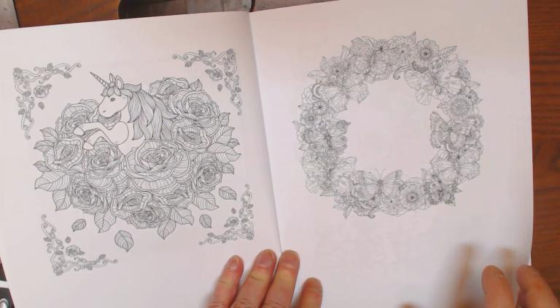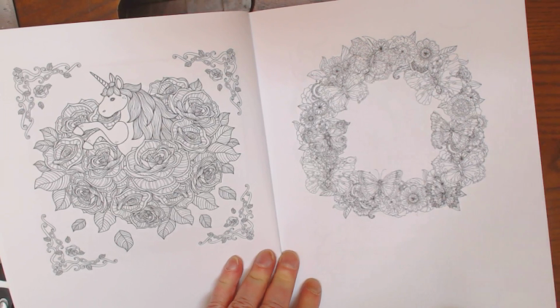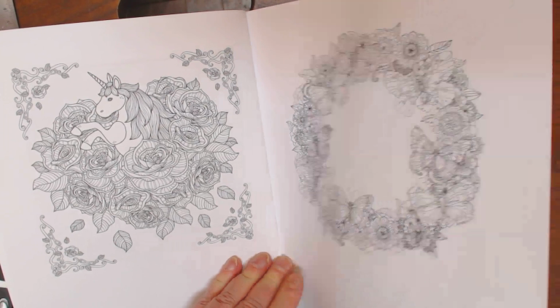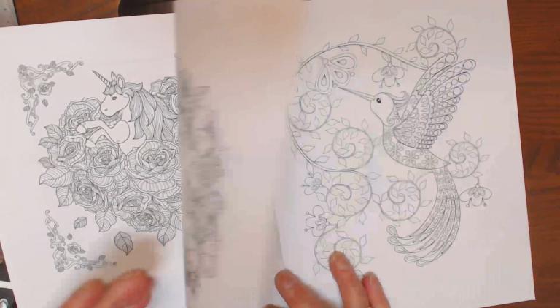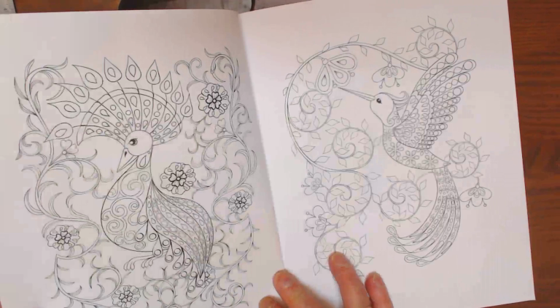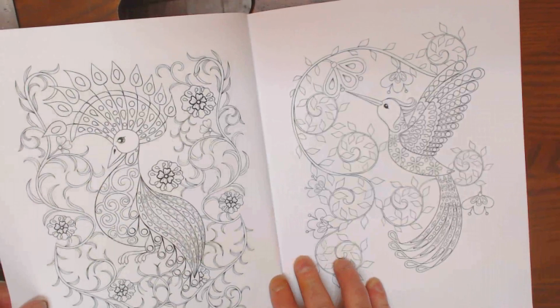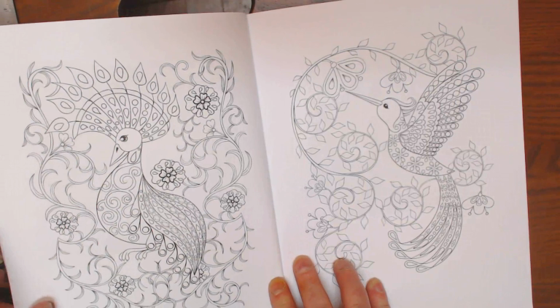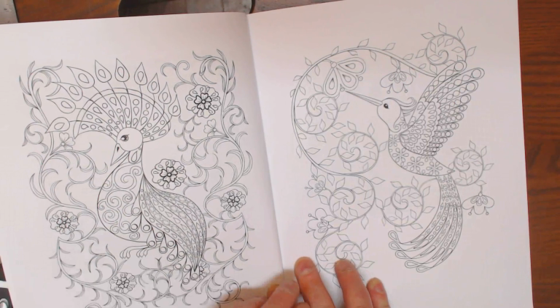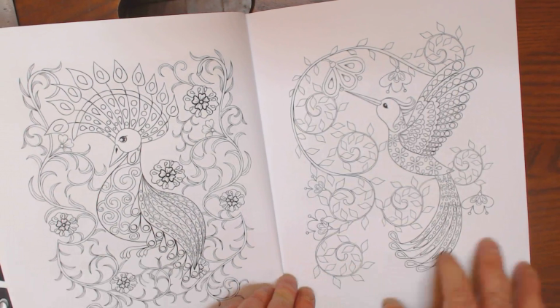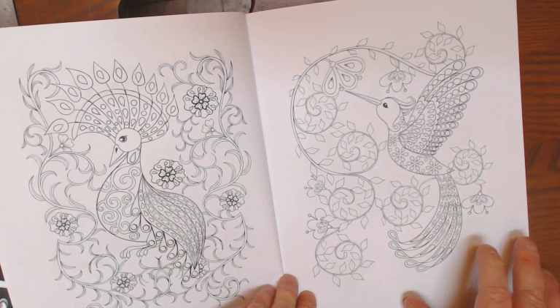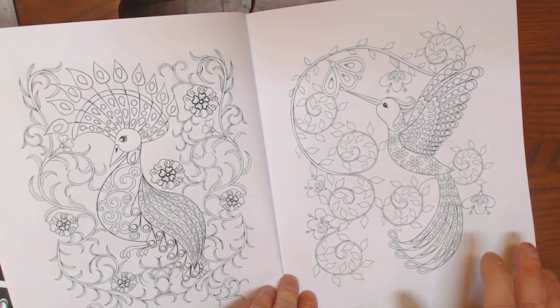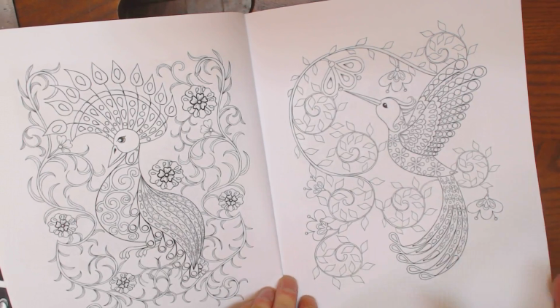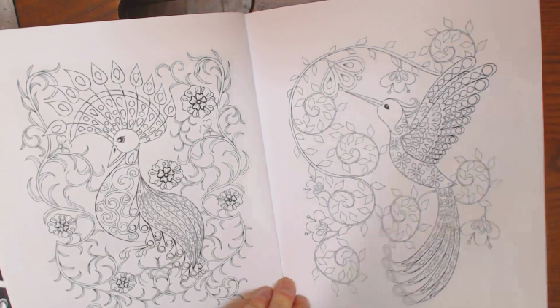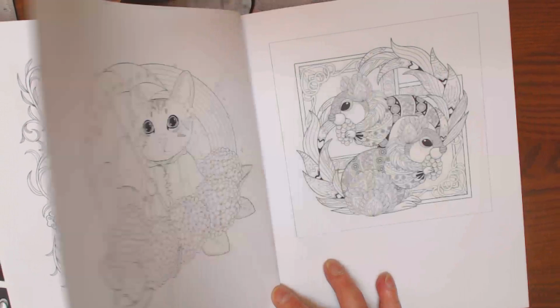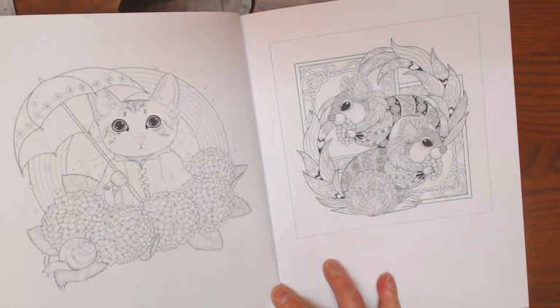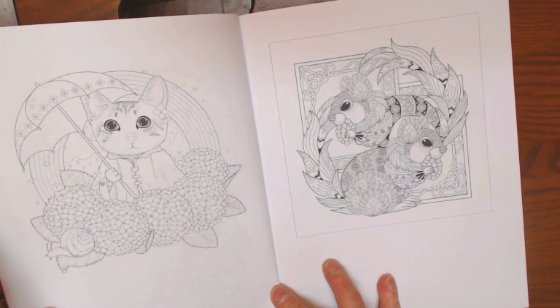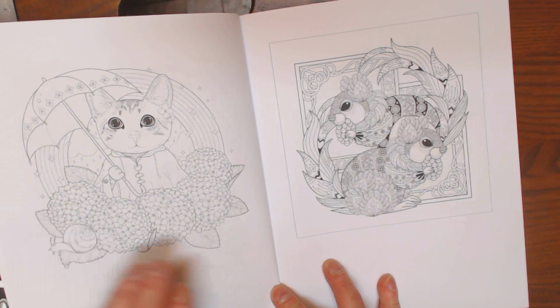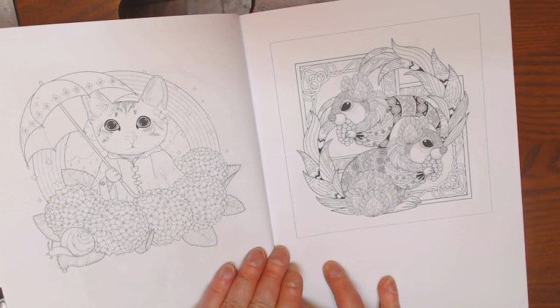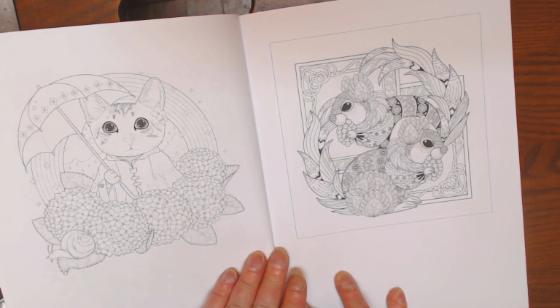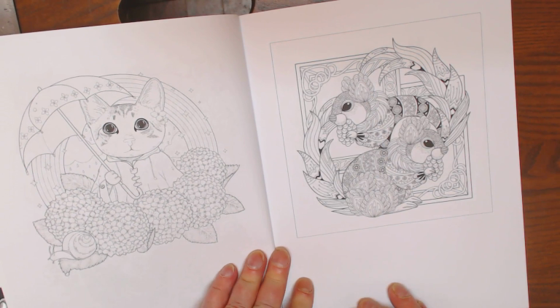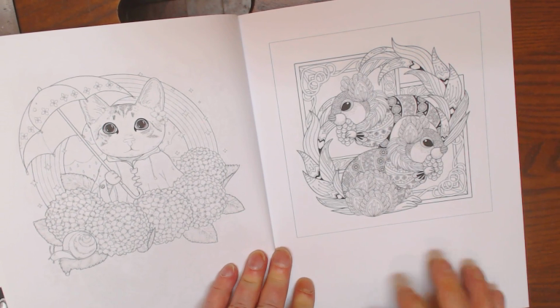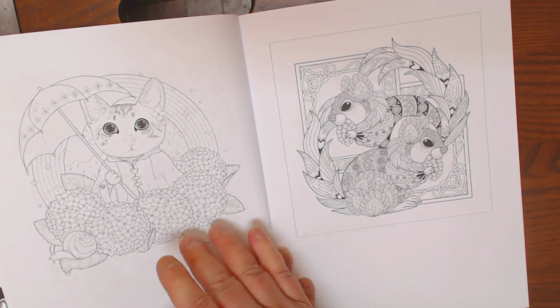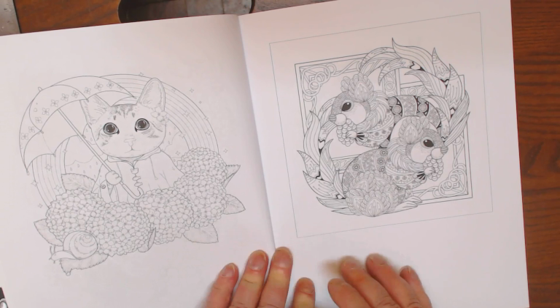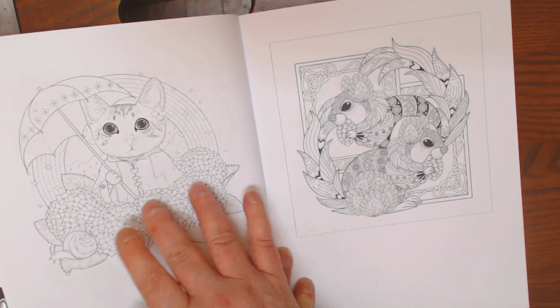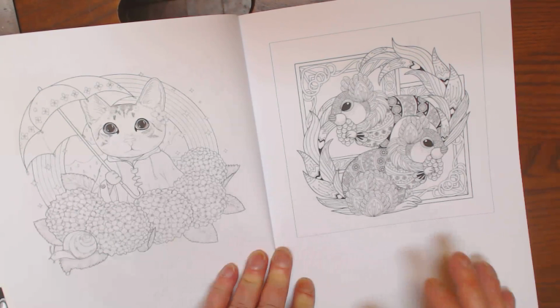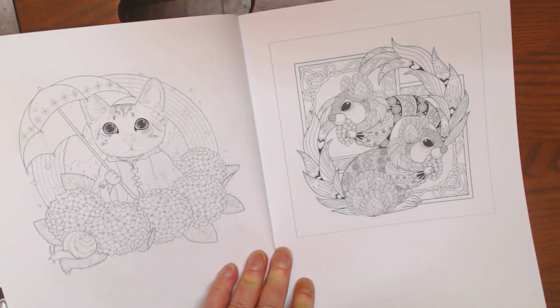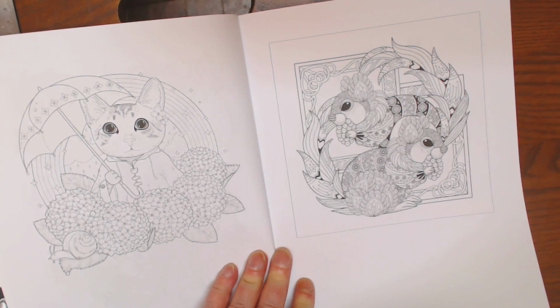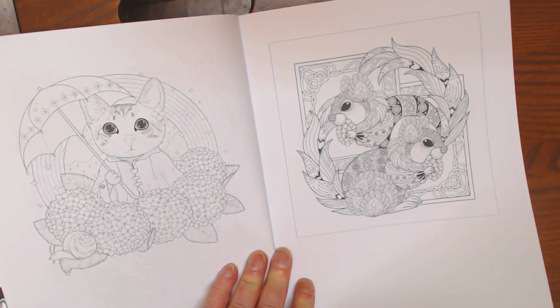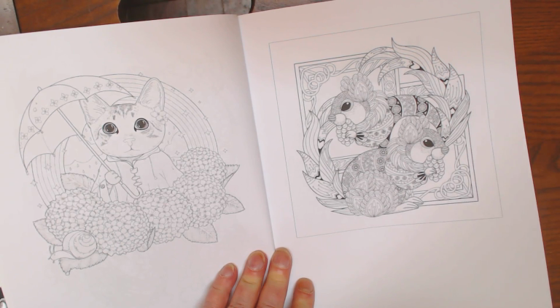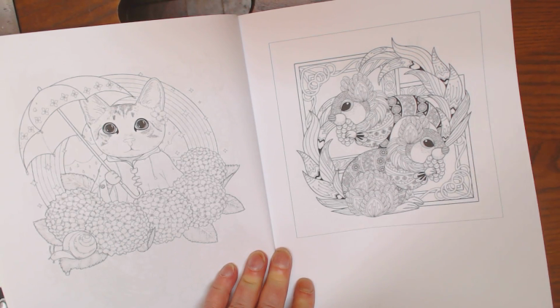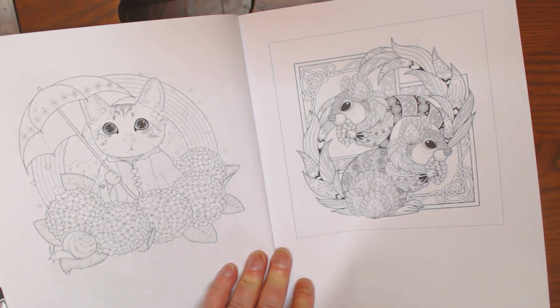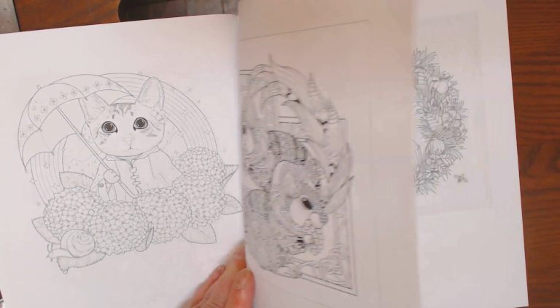And then nabbed me with the fairy tale title, which I have seen nothing yet that has to do with fairy tales. Really — kitten in hydrangeas with an umbrella, squirrel mandala. Does this look familiar, guys?